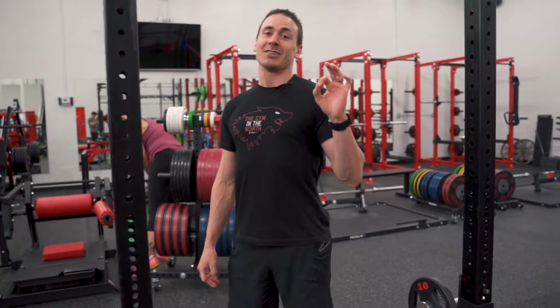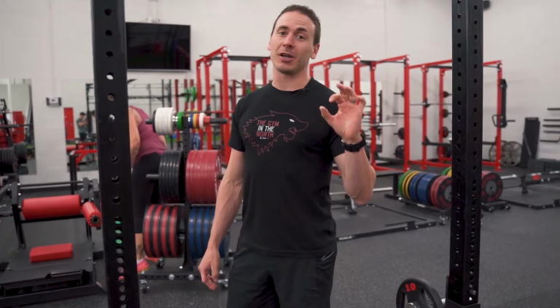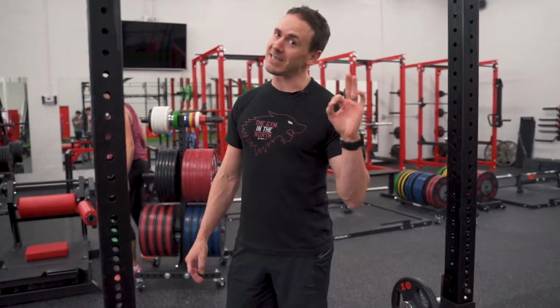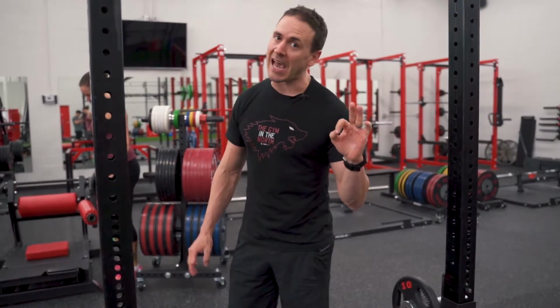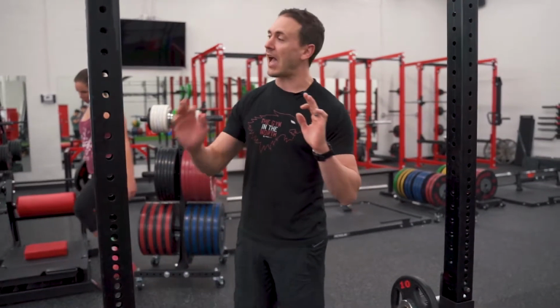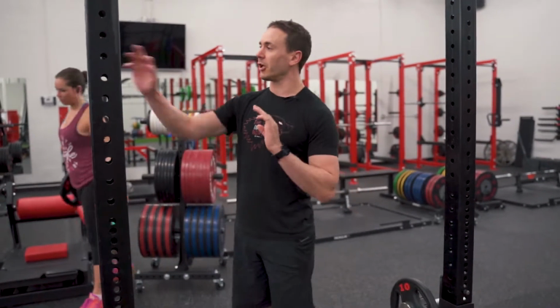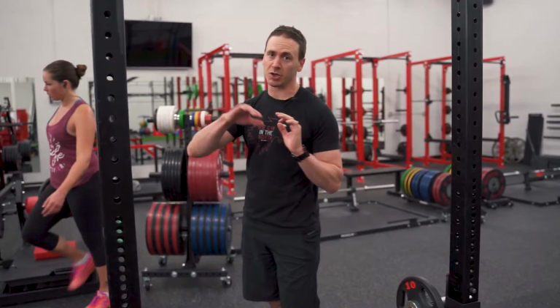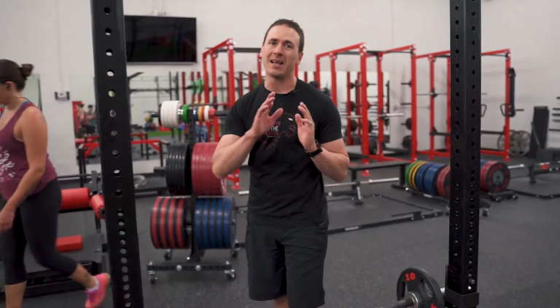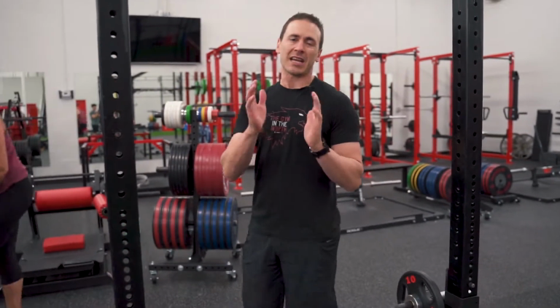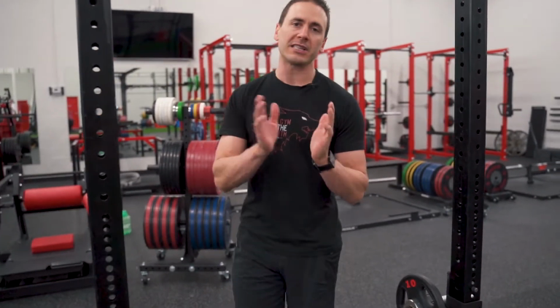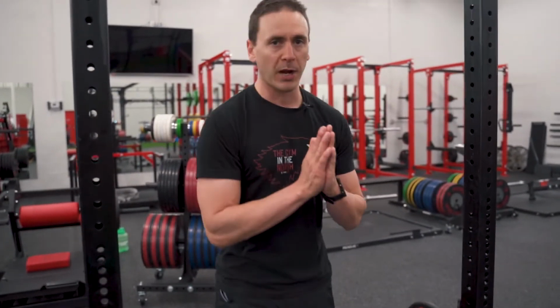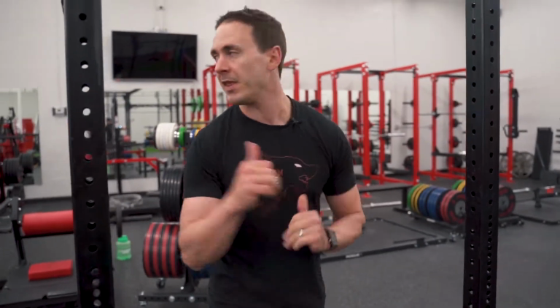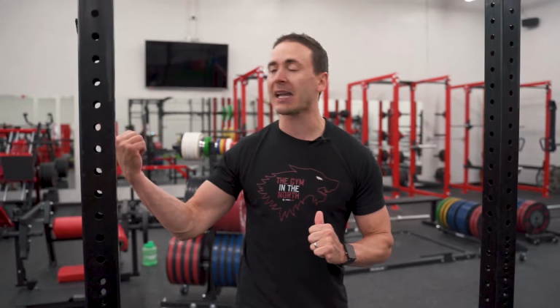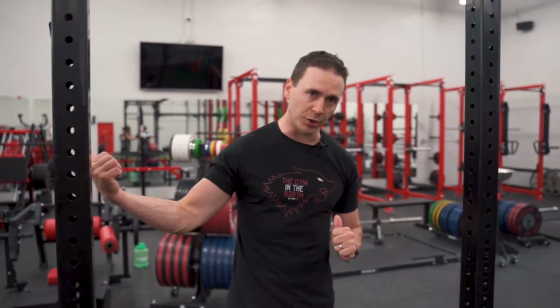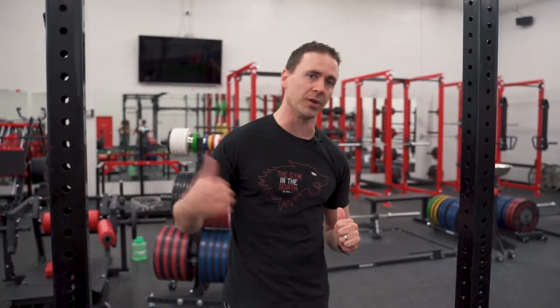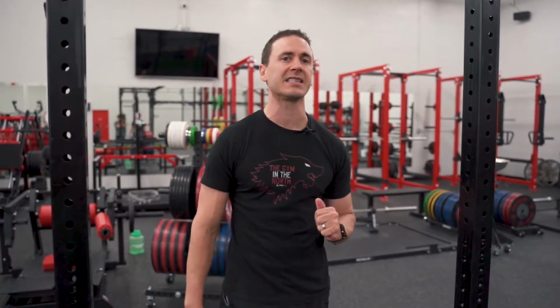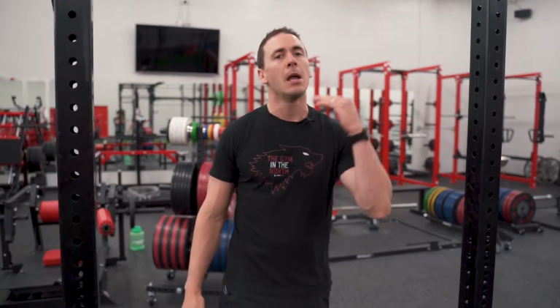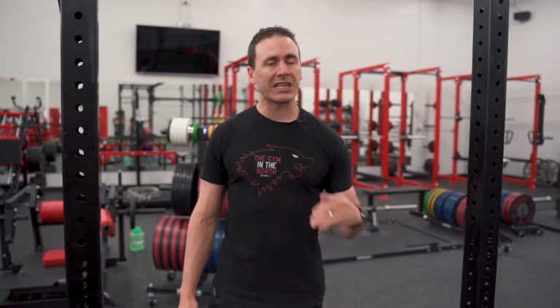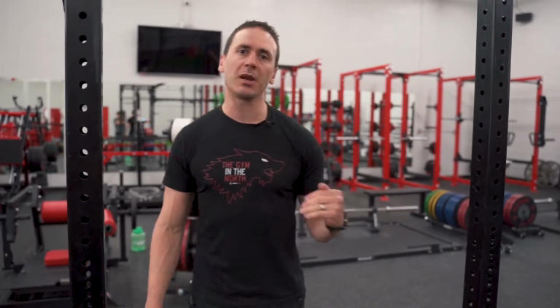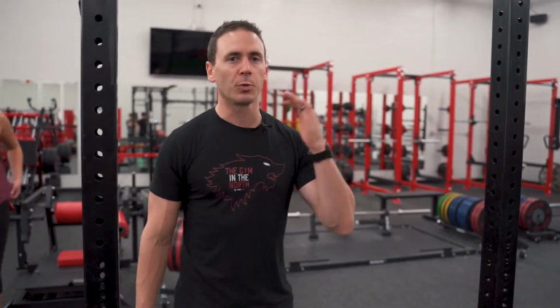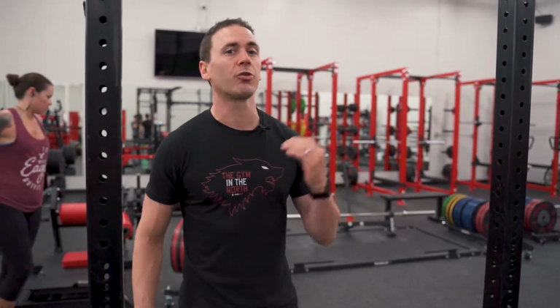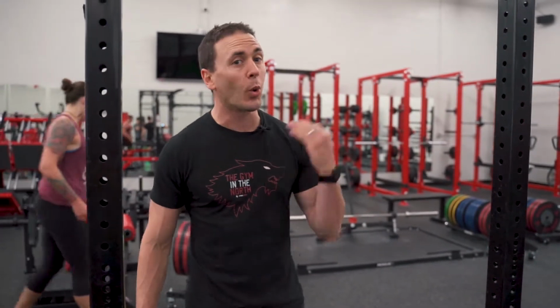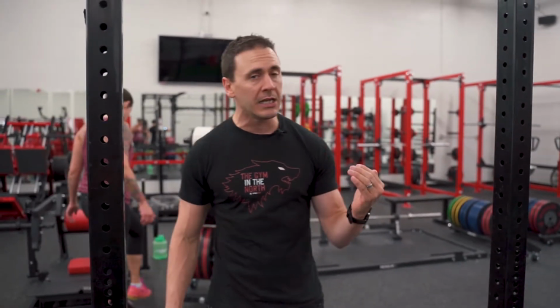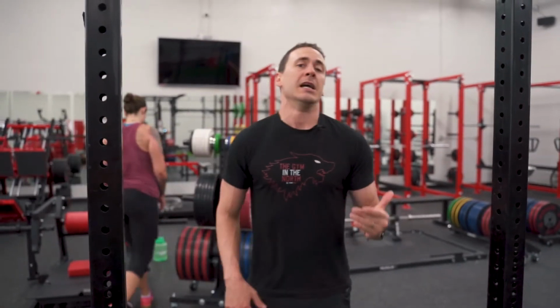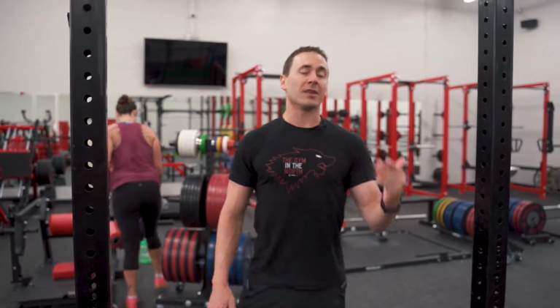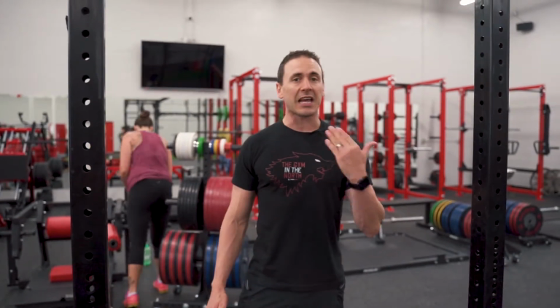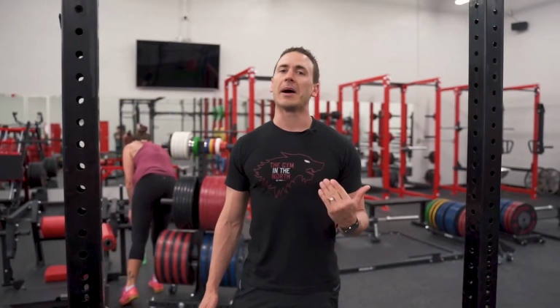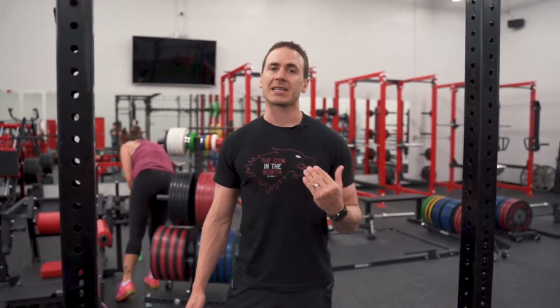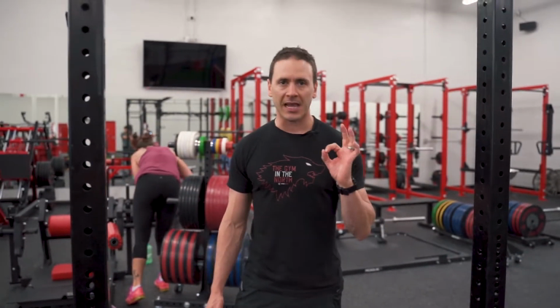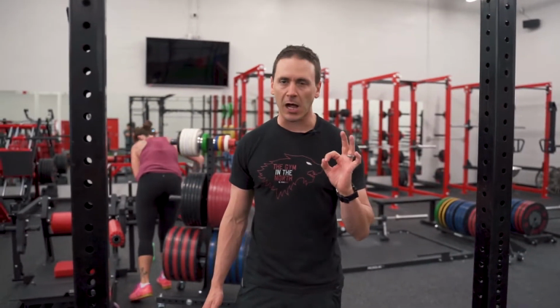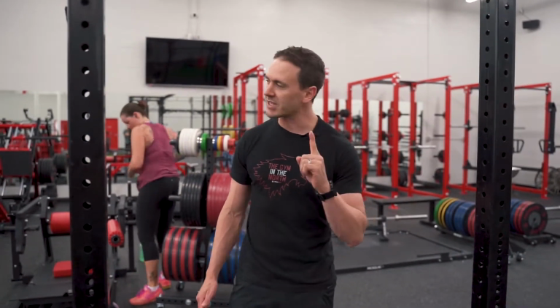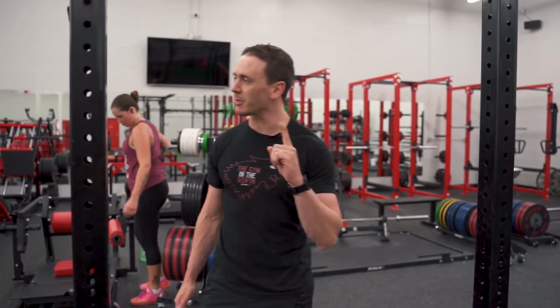We're going to do three sets of that. After your superset, take about a 30-second break and then go back into your second set. With these 30-minute workouts, we want you going through them quickly so that you get that cardio aspect as well. That's your first superset.